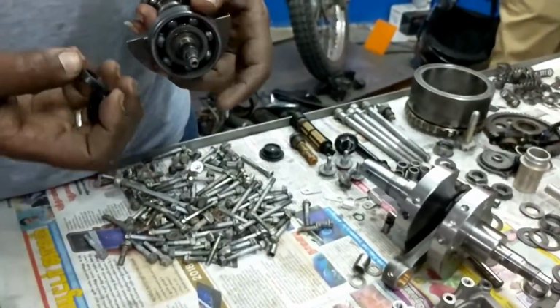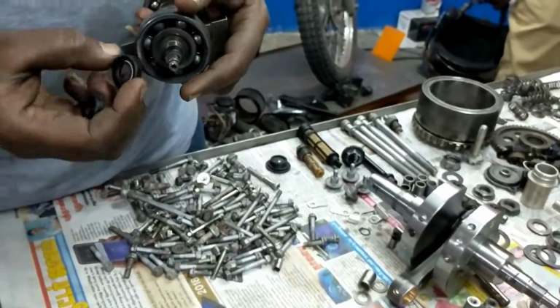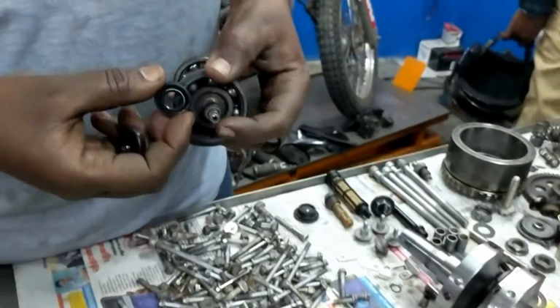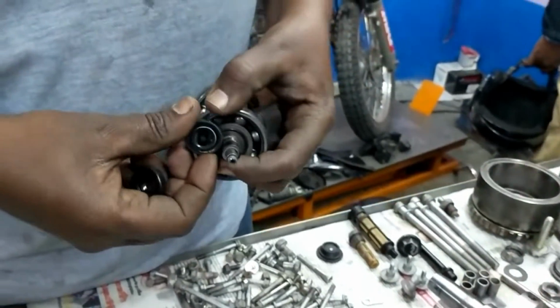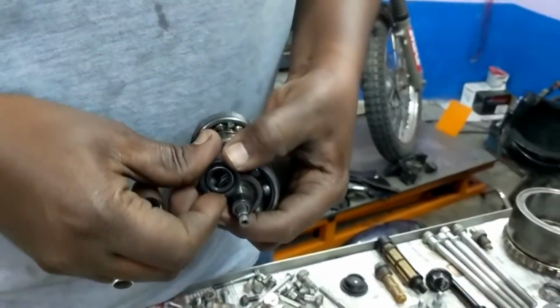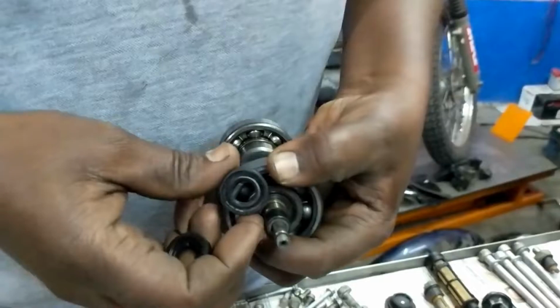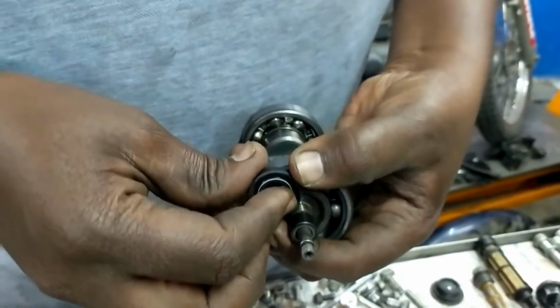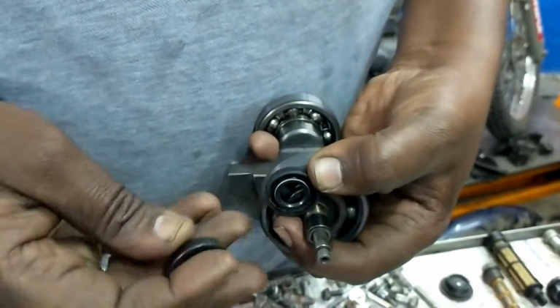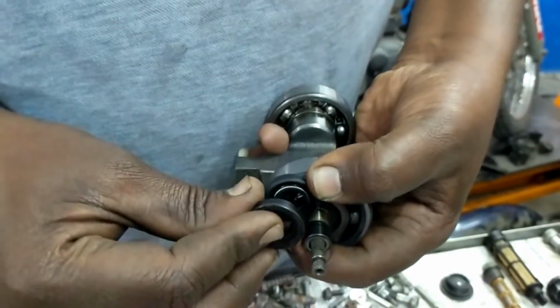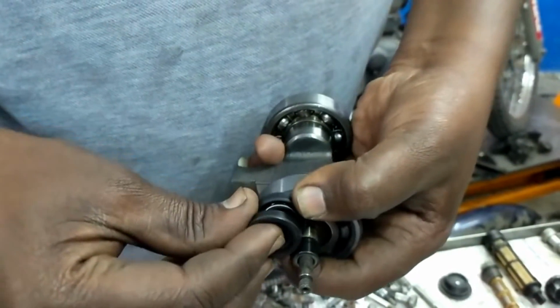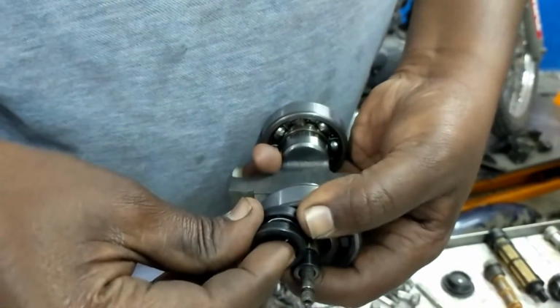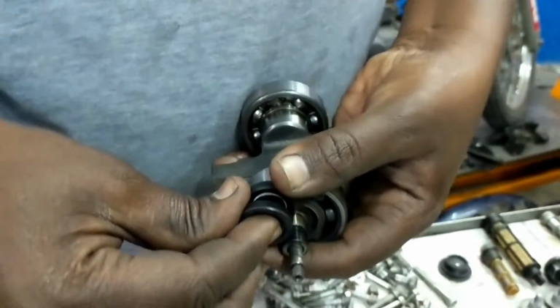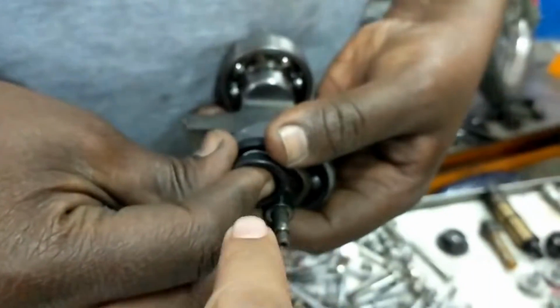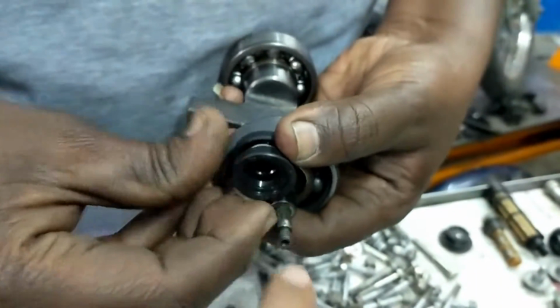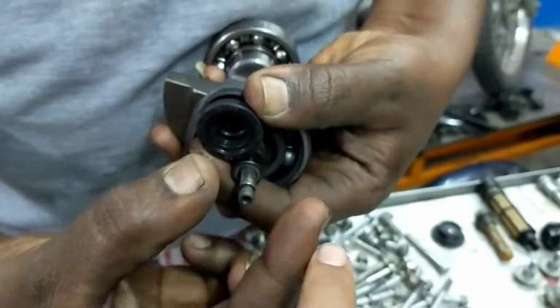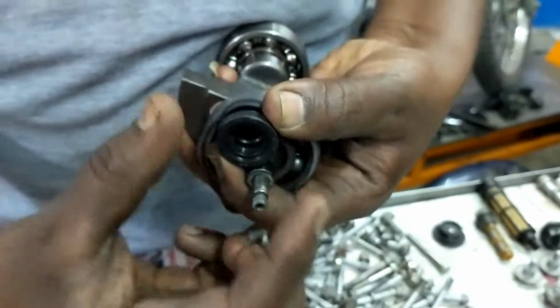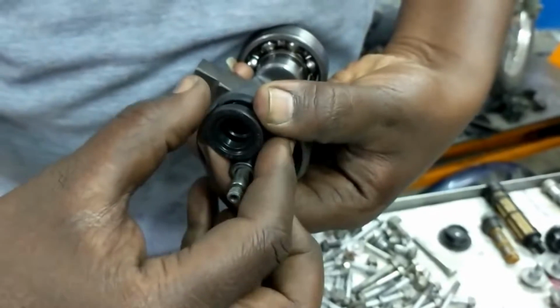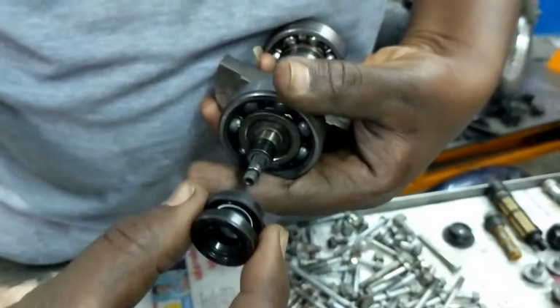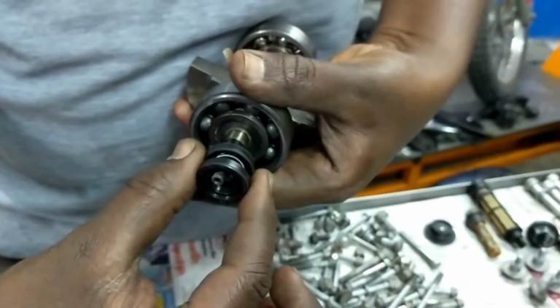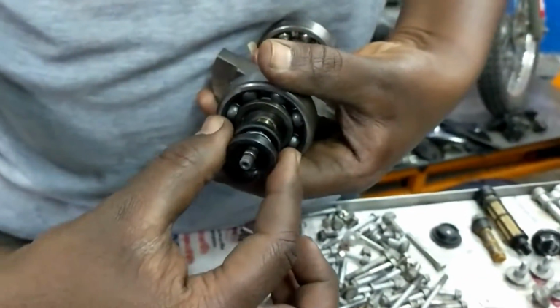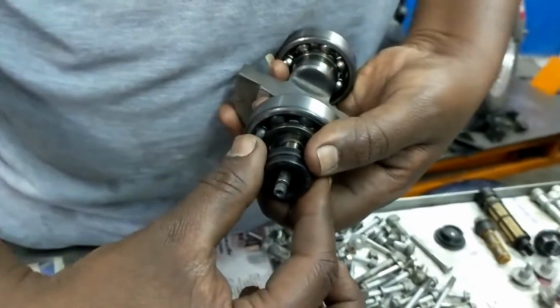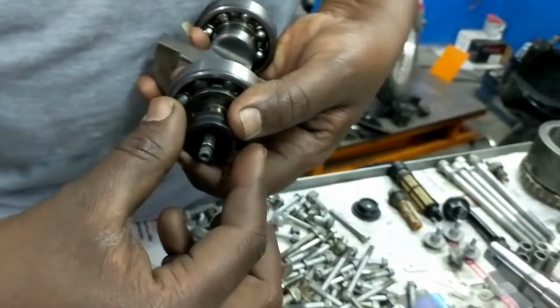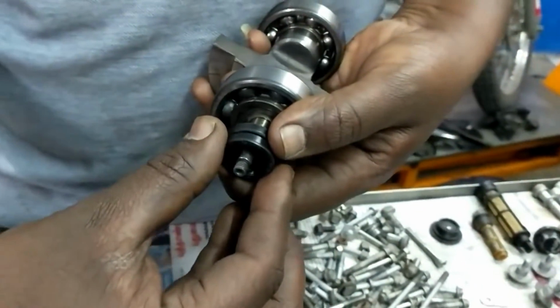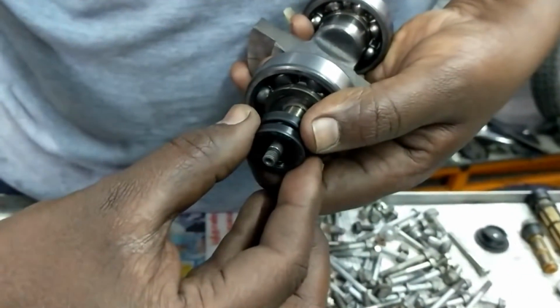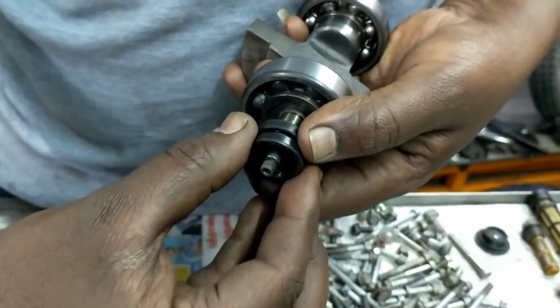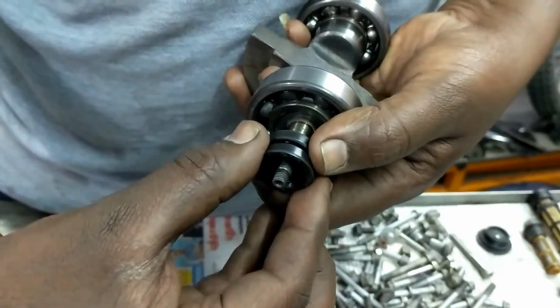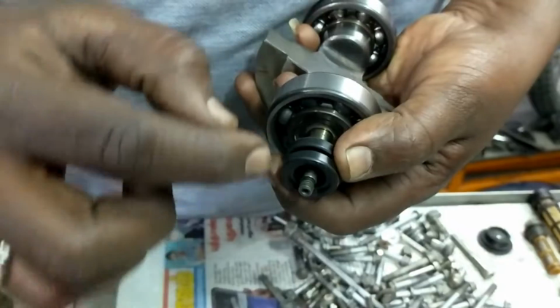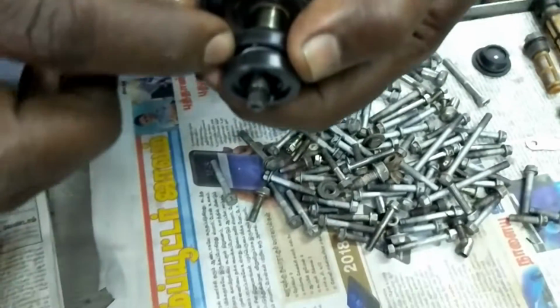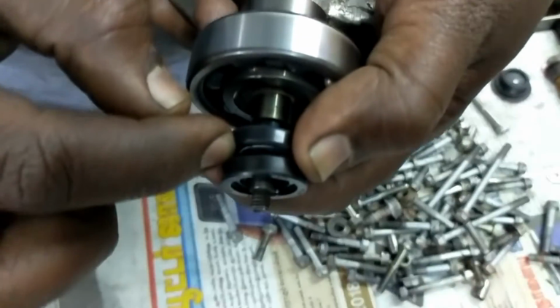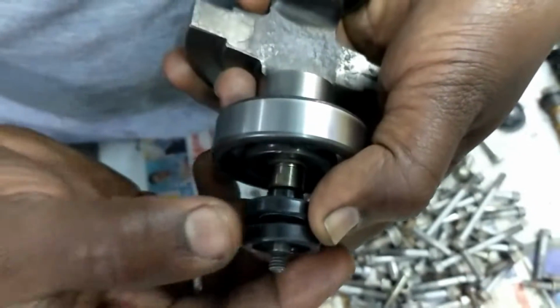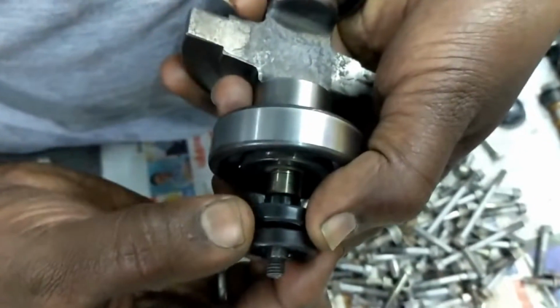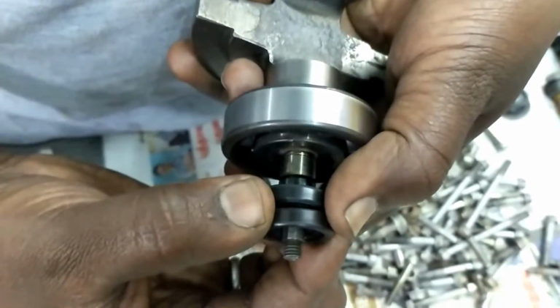One oil seal comes like this, one oil seal comes like this — that goes here. Between the two there is a small gap, and that gap is always existing.